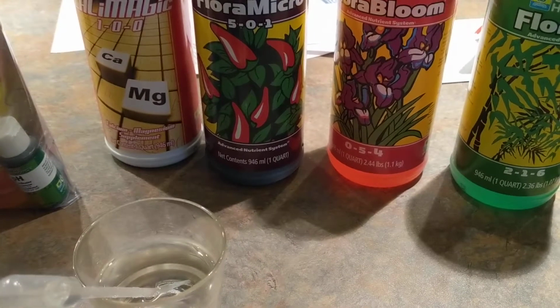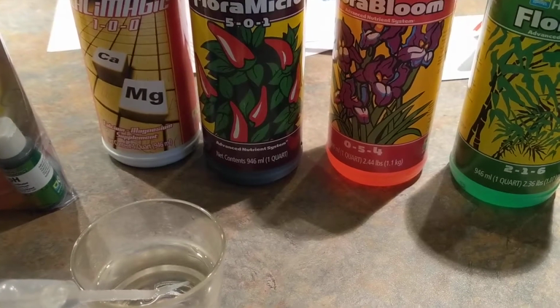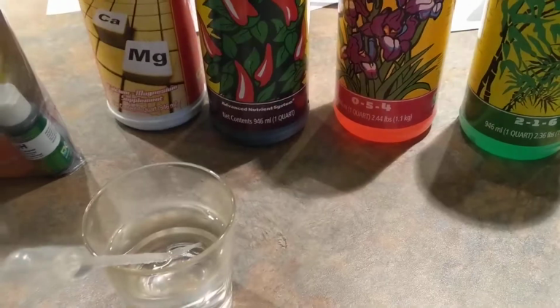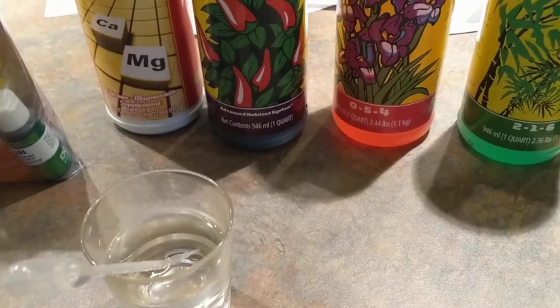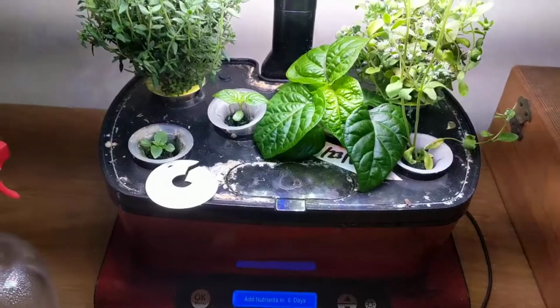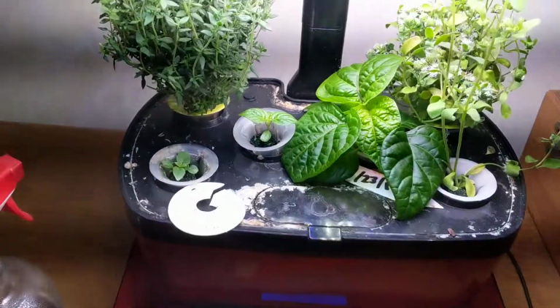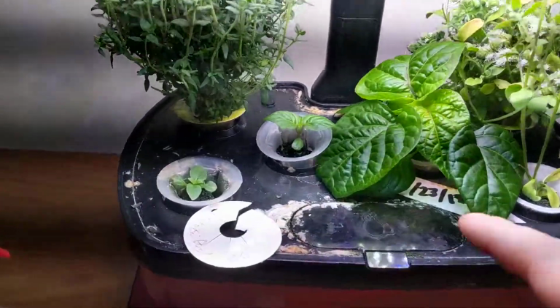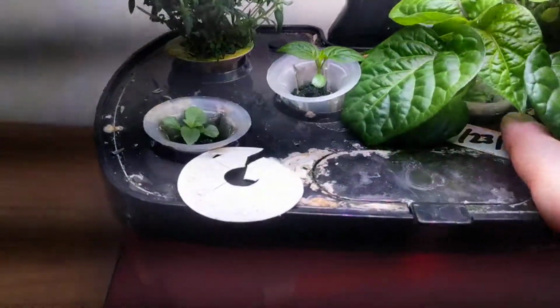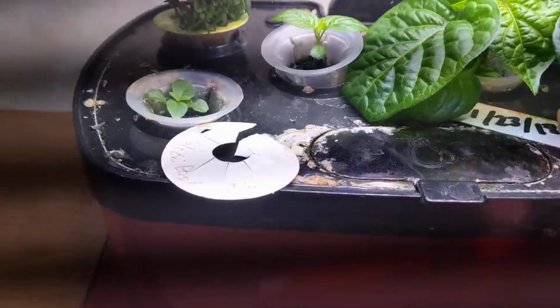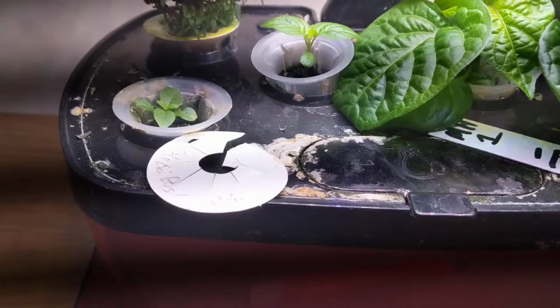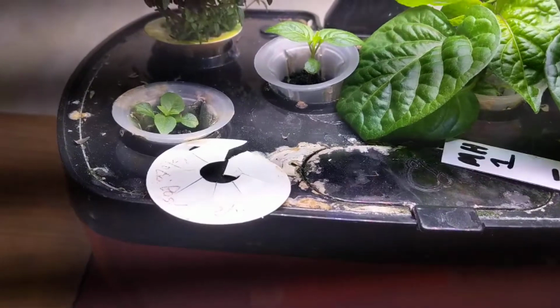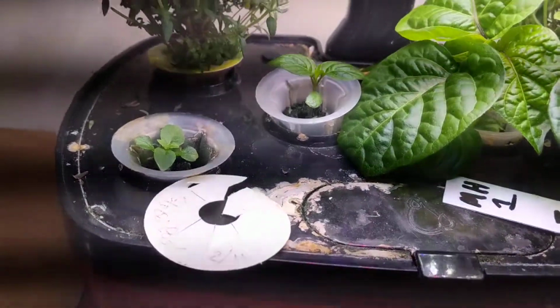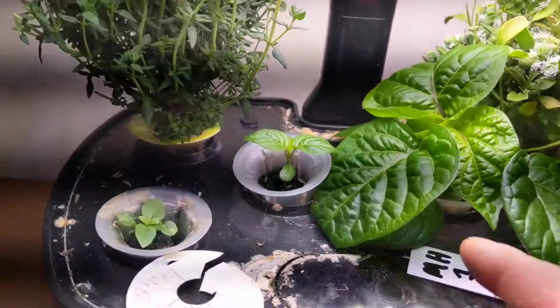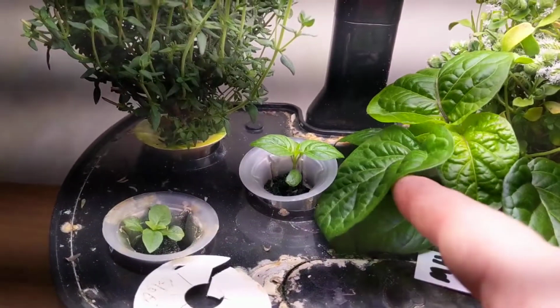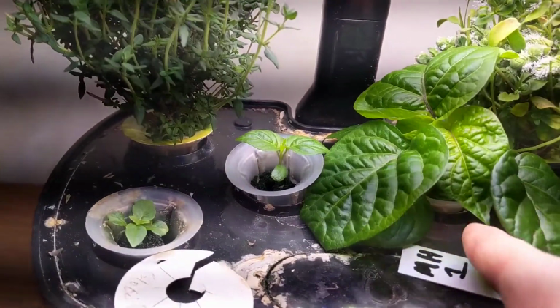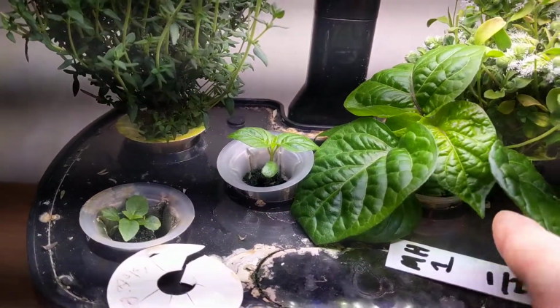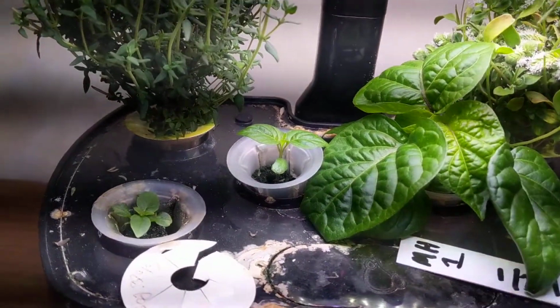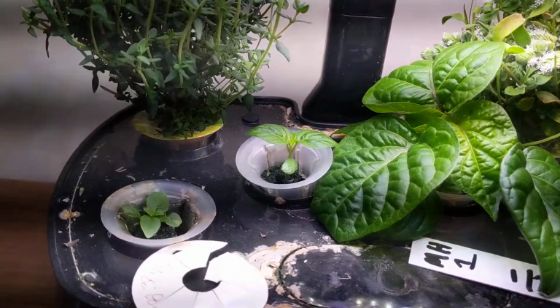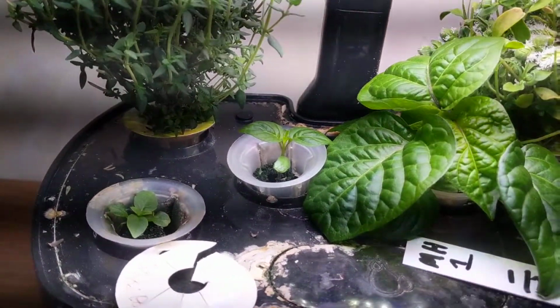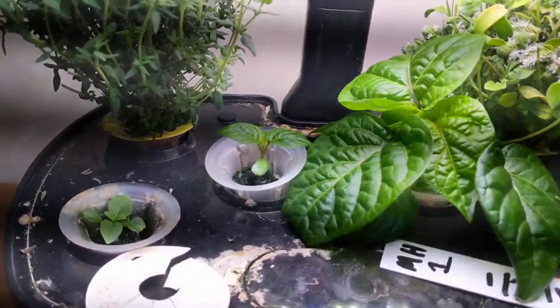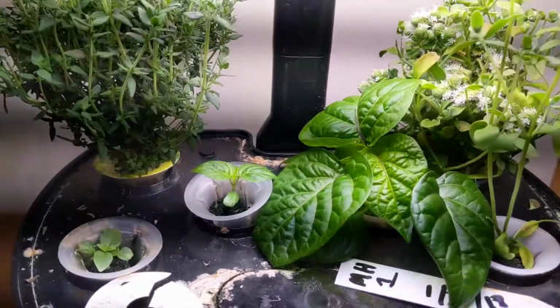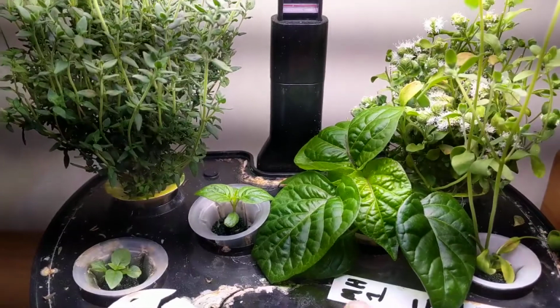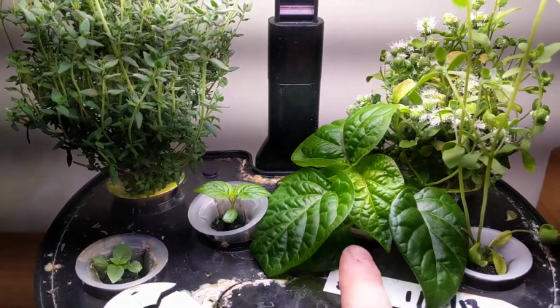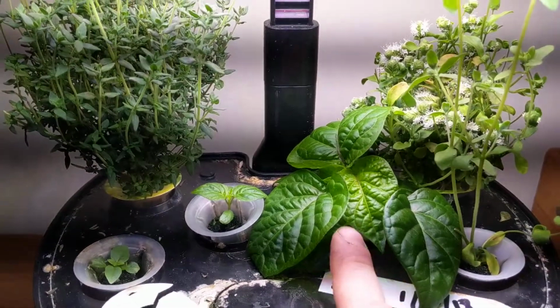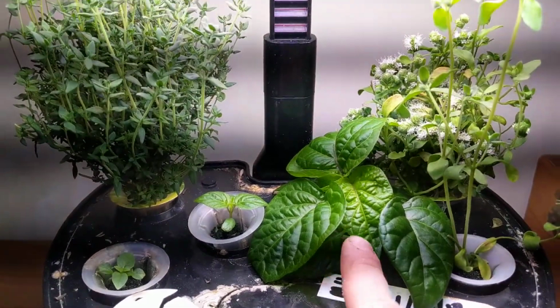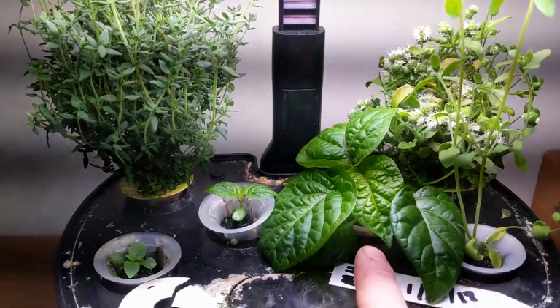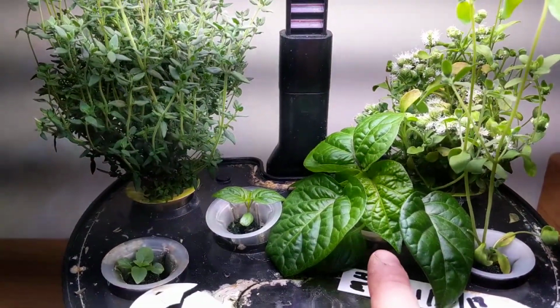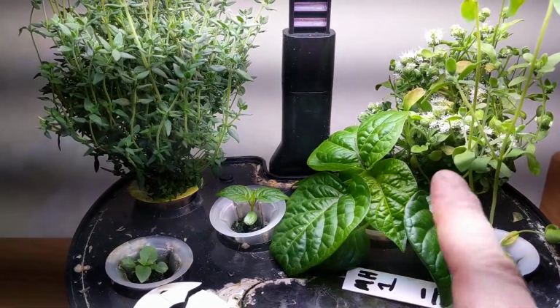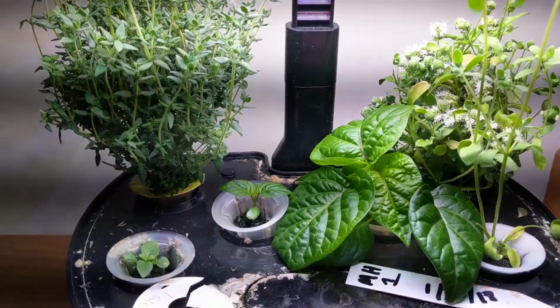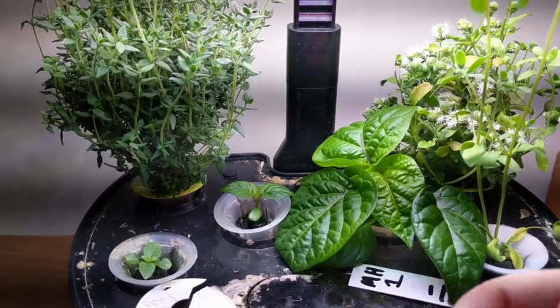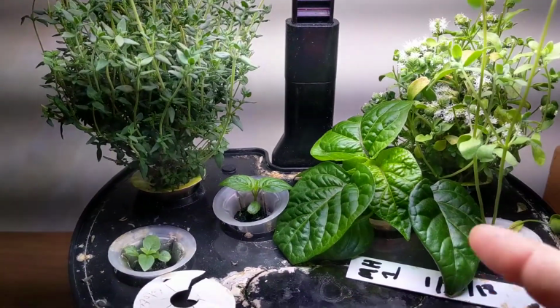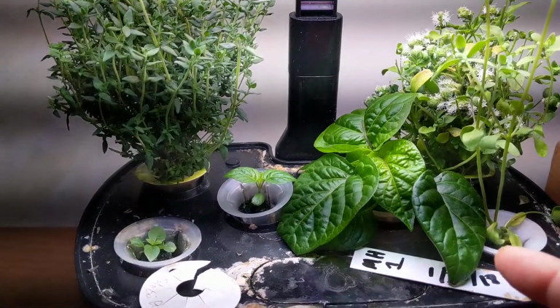Hopefully everything works out. Next, a little update on this pepper. This is the mustard habanero — I've never seen a pepper do this before. It's not growing up, it's just growing out, so it's super big.